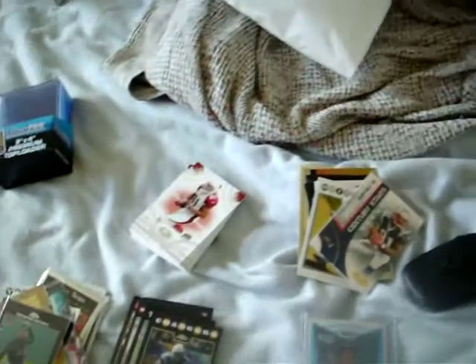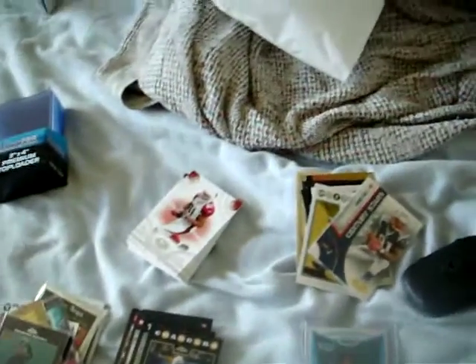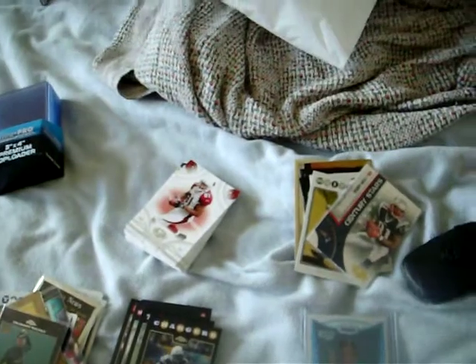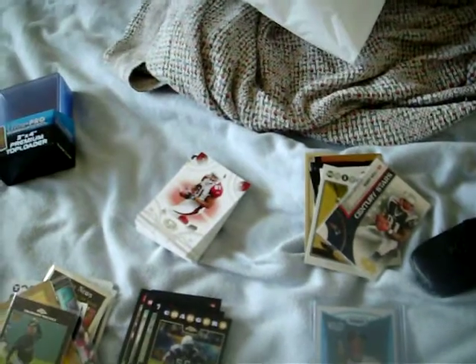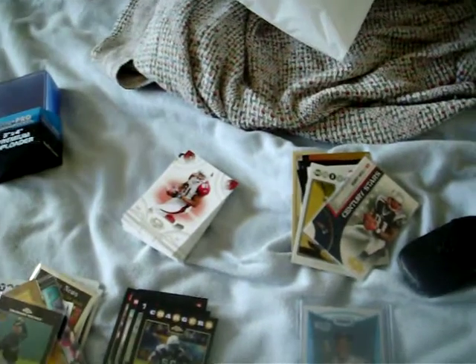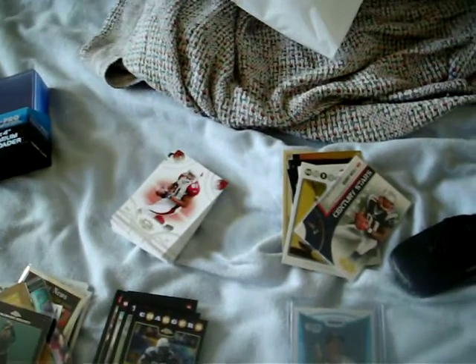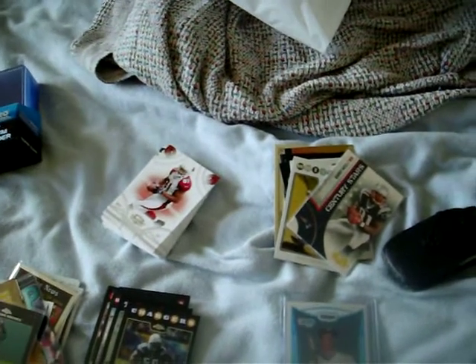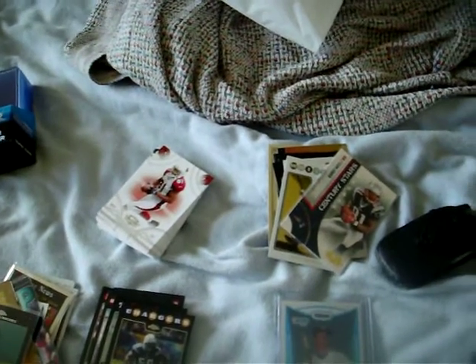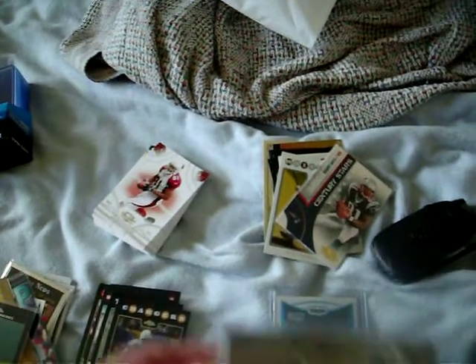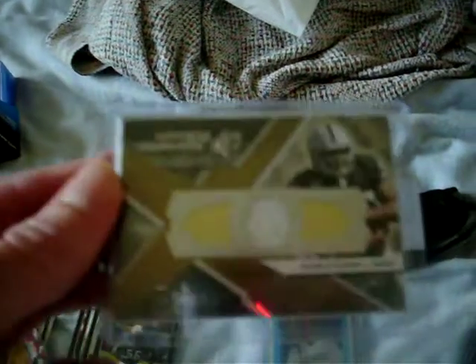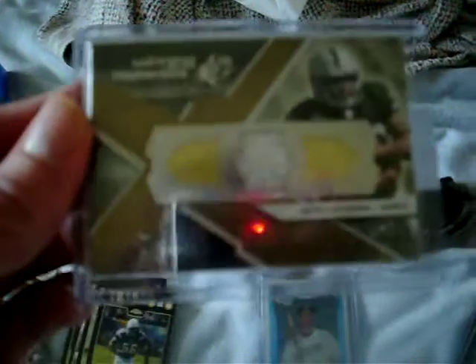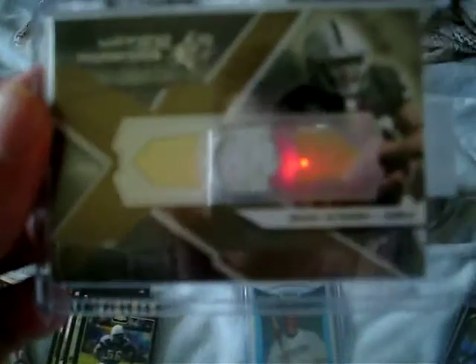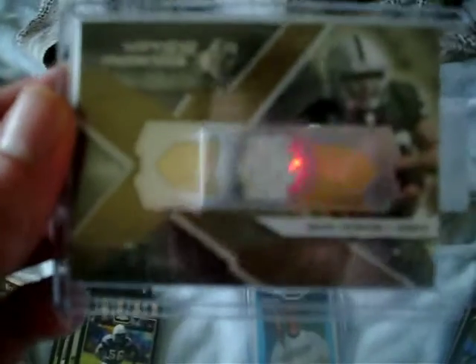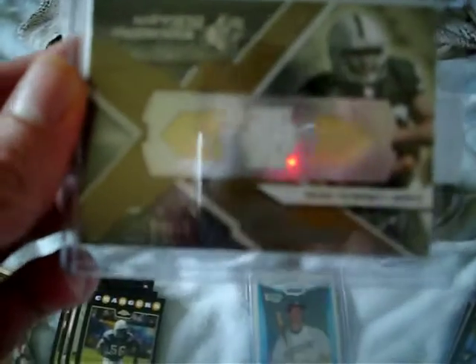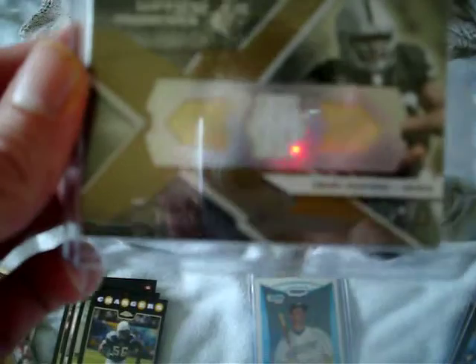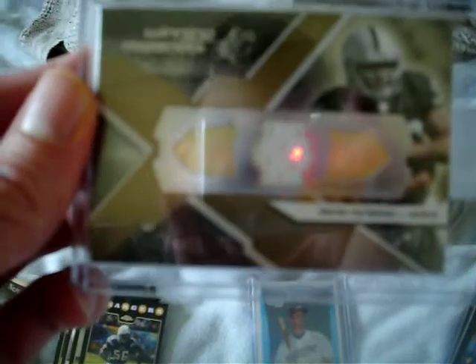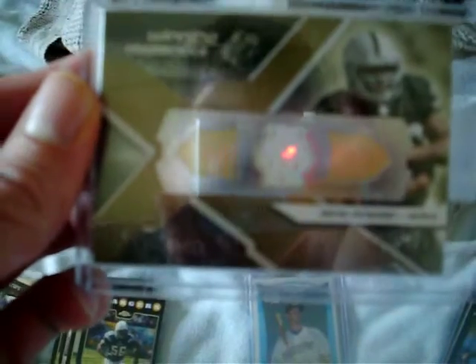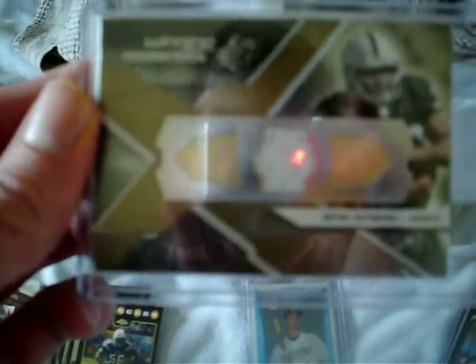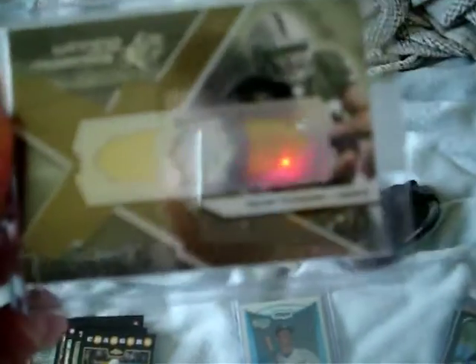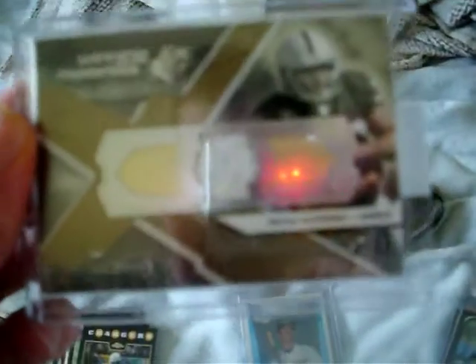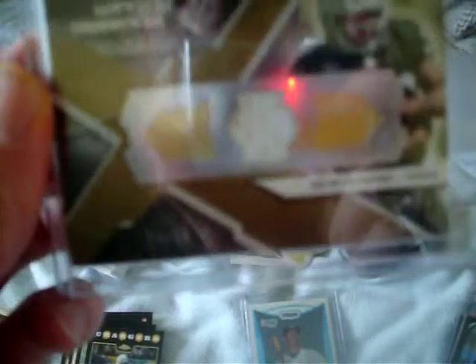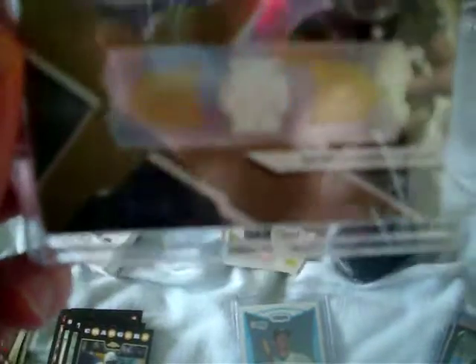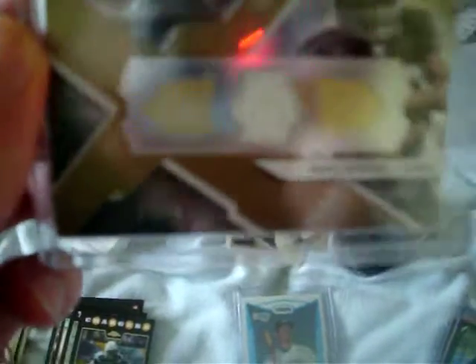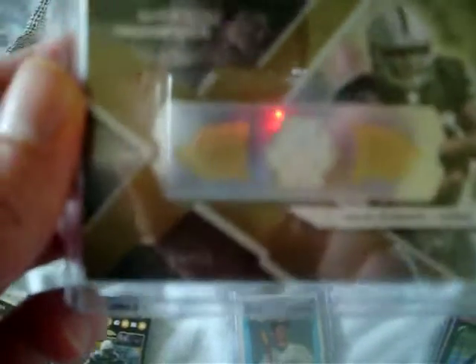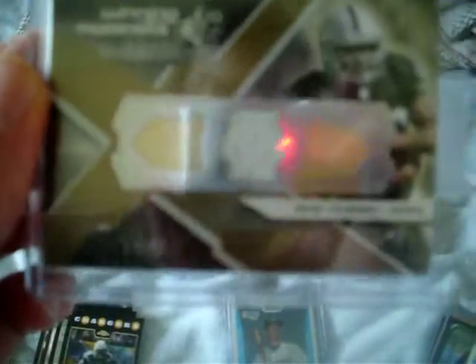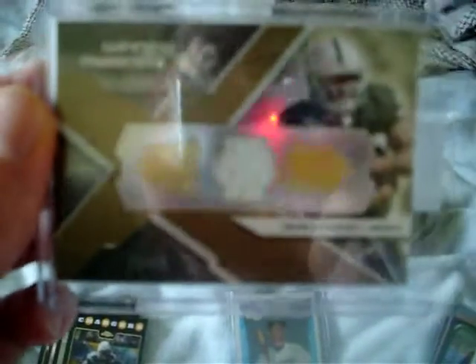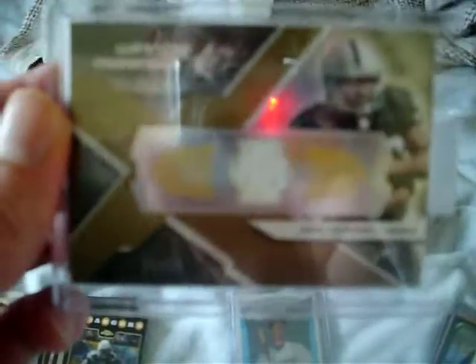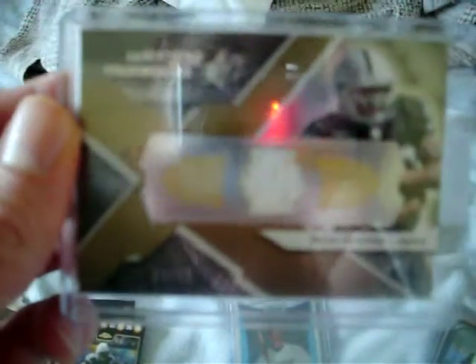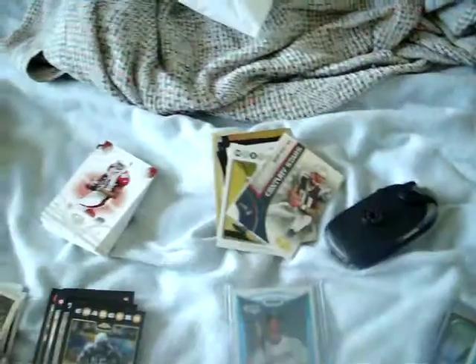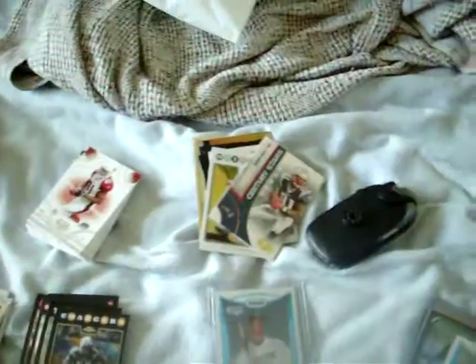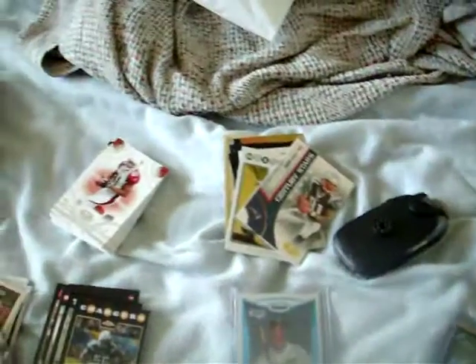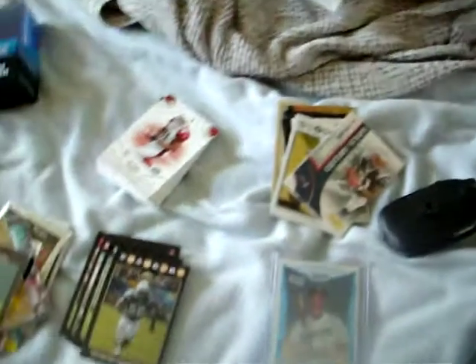Then I opened that one pack of SPX and it was my biggest hit of the day — a Darren McFadden rookie jersey numbered to 50, 6 out of 50. And that's on eBay also, so go check it out.